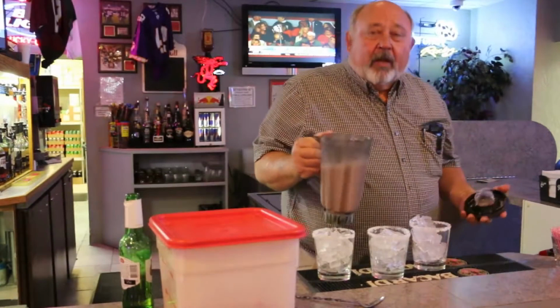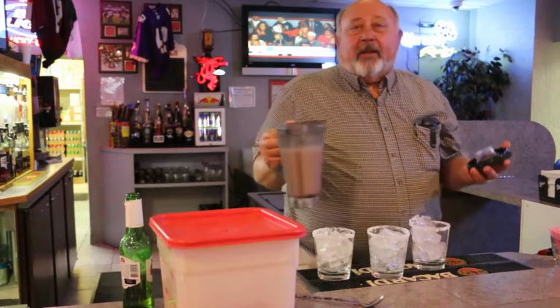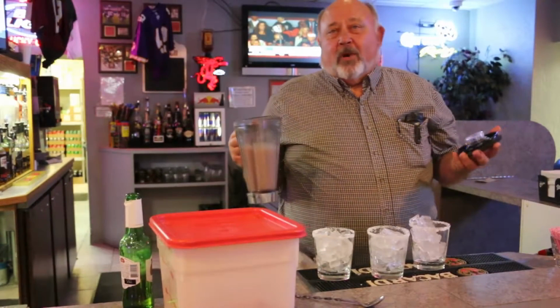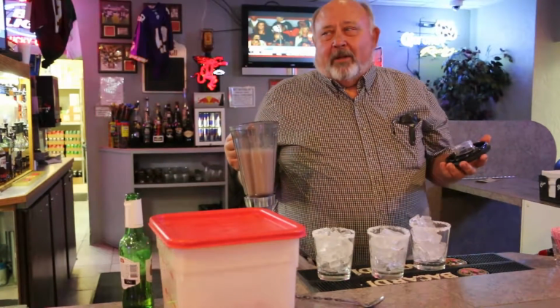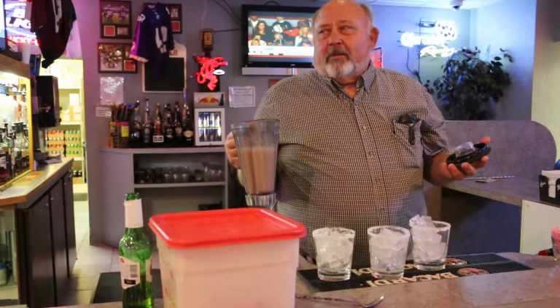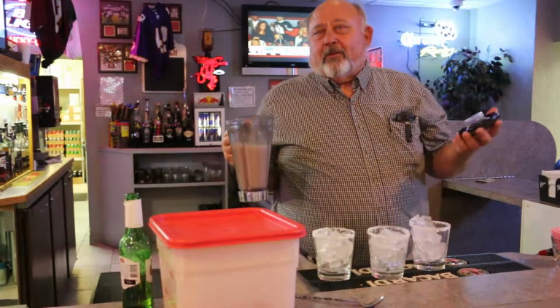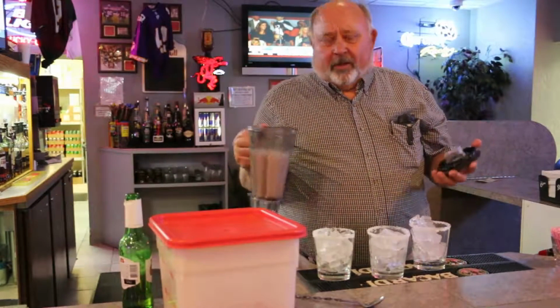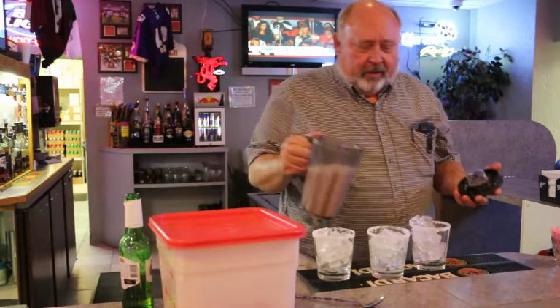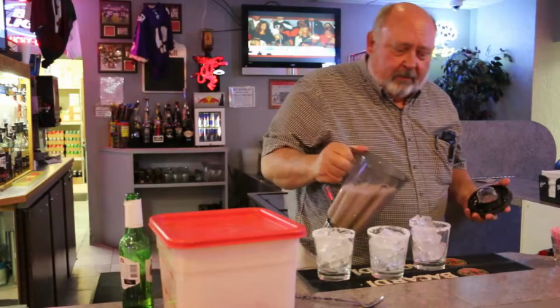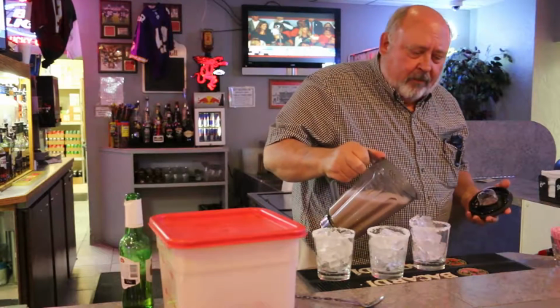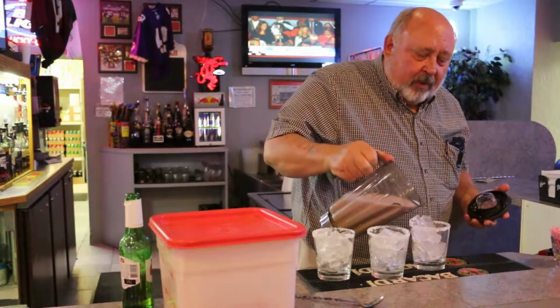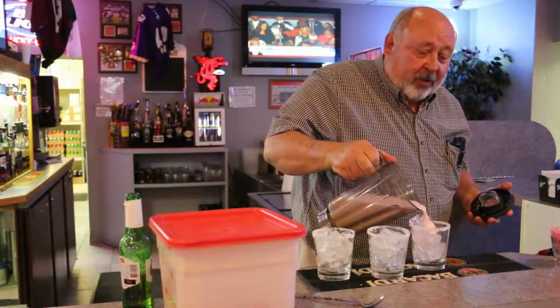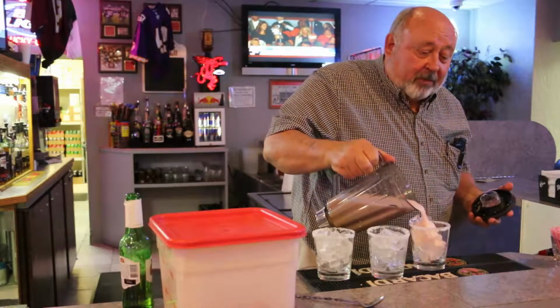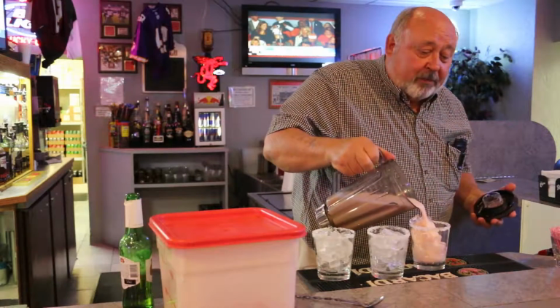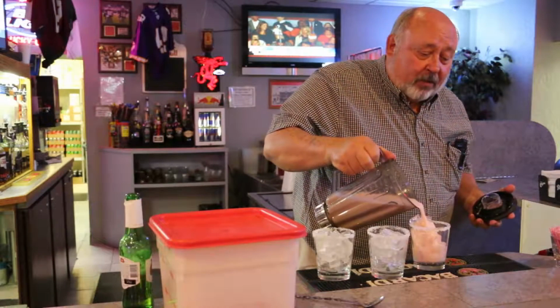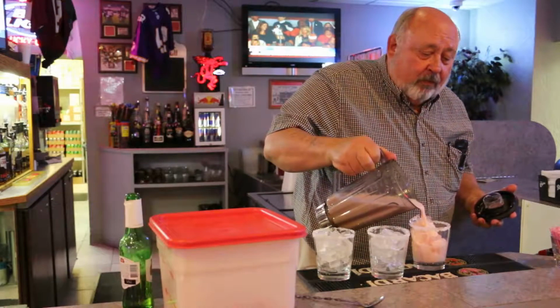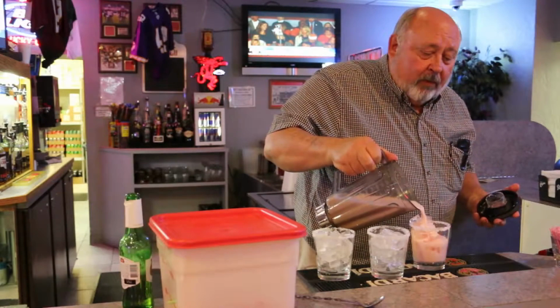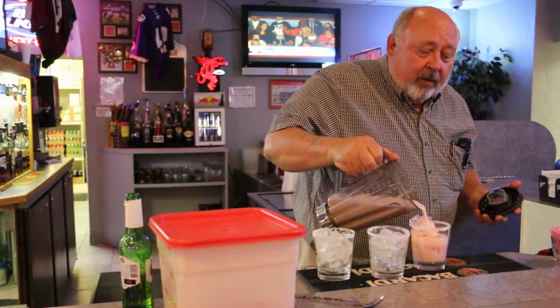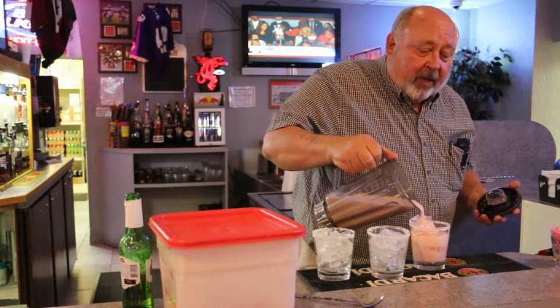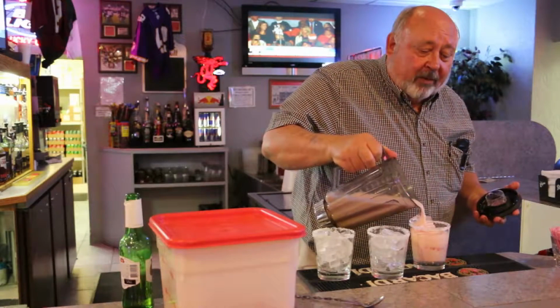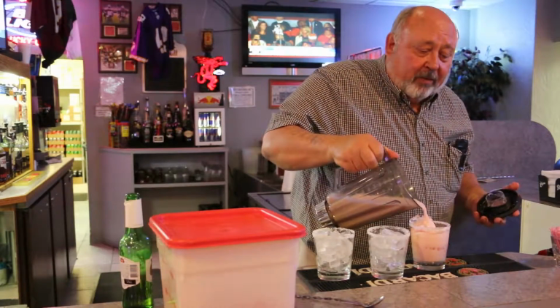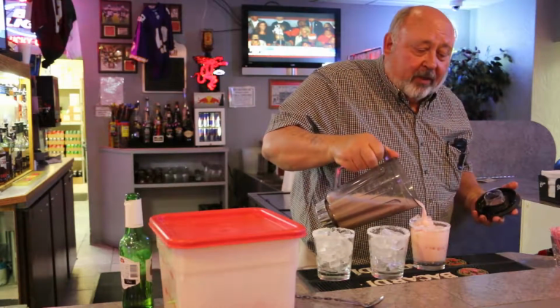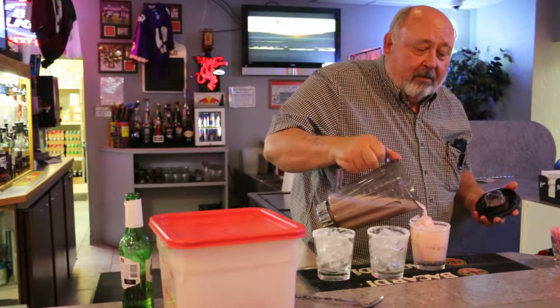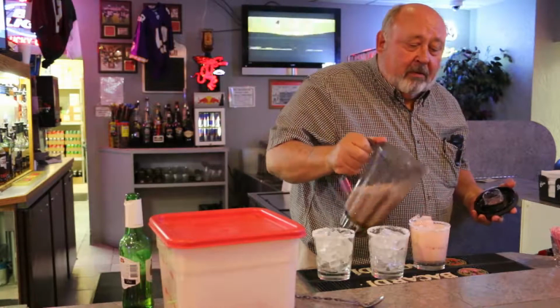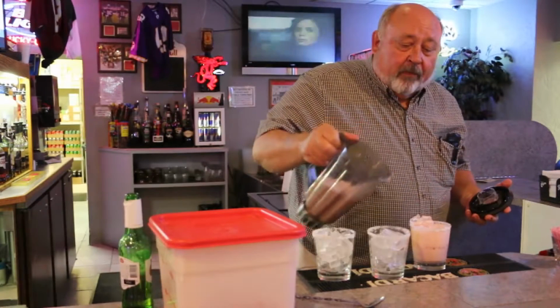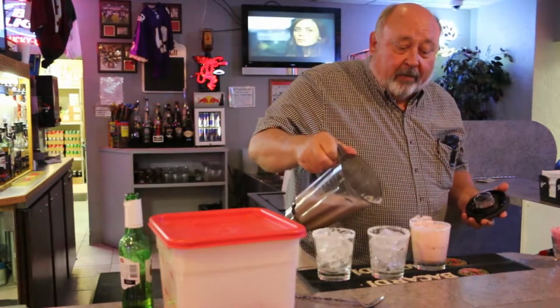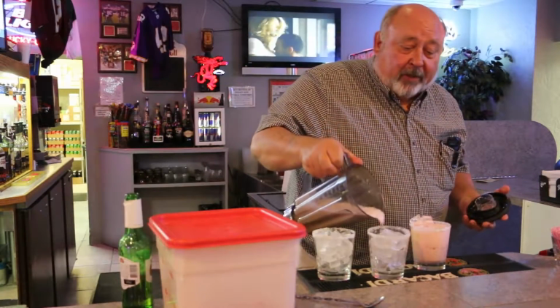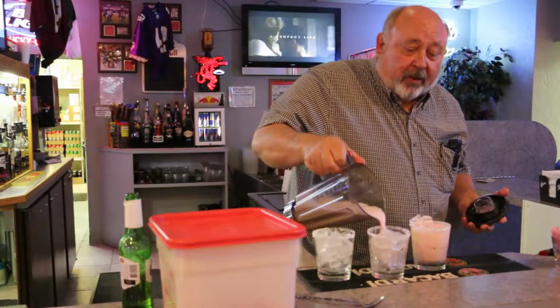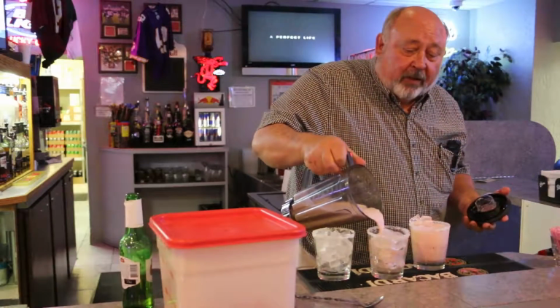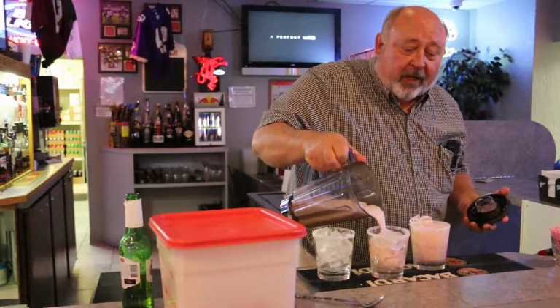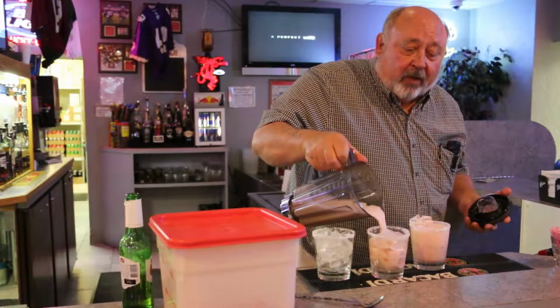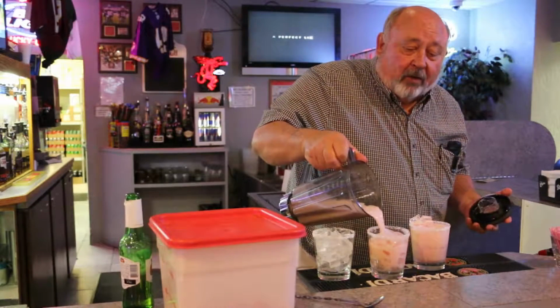These watermelons were from my garden — that's what makes them so special. You can only get them this time of the year. The special ones, I mean. You can get a regular one any time.